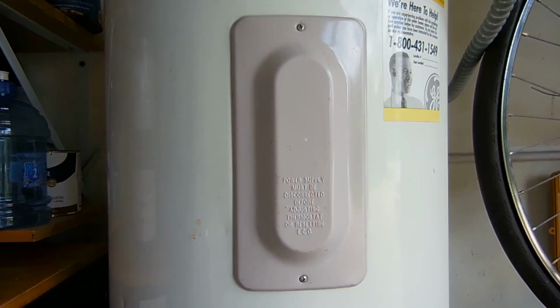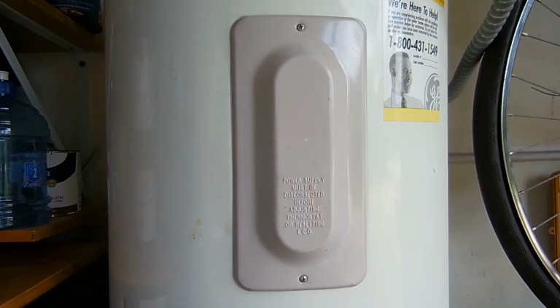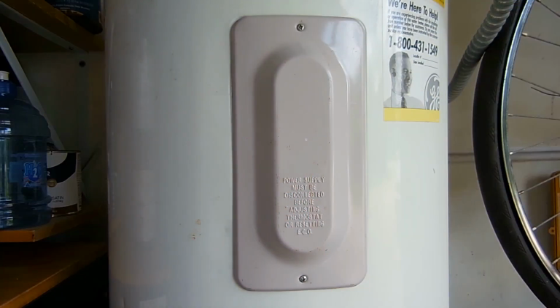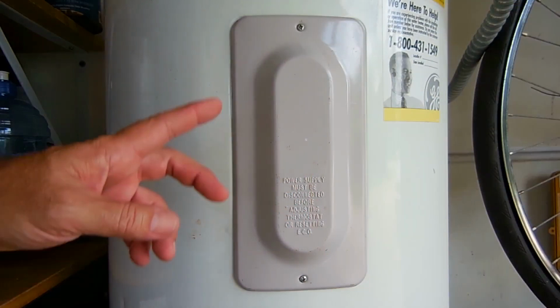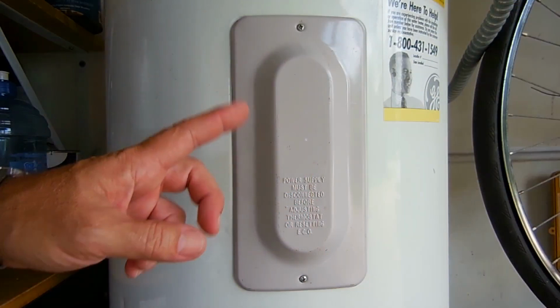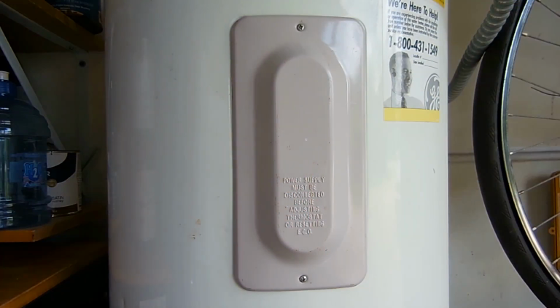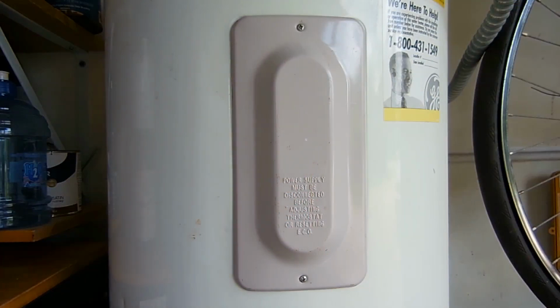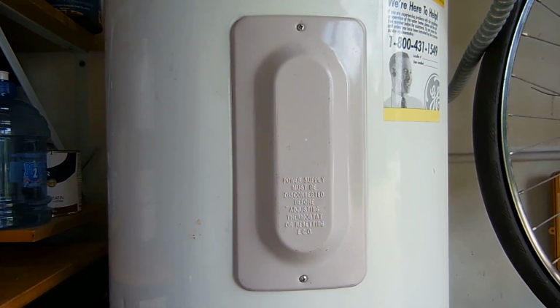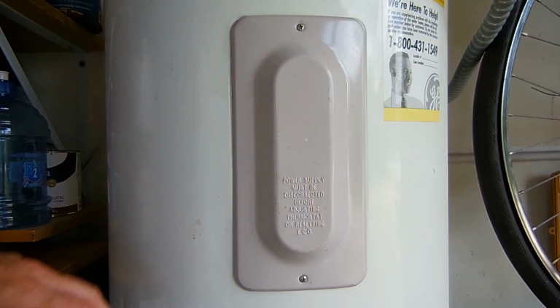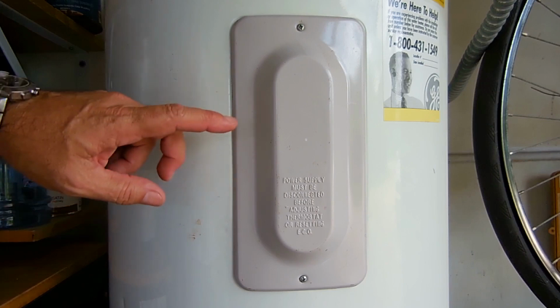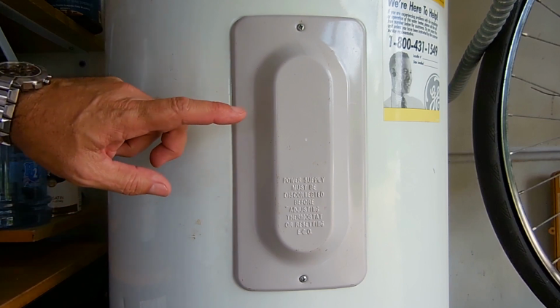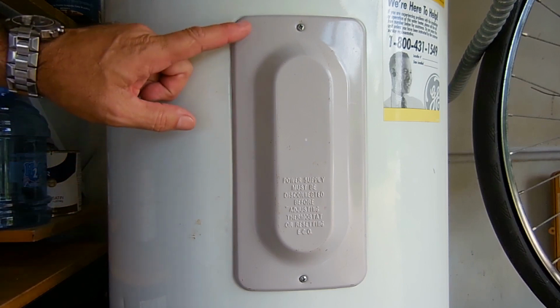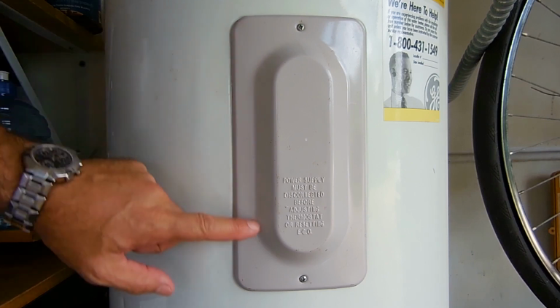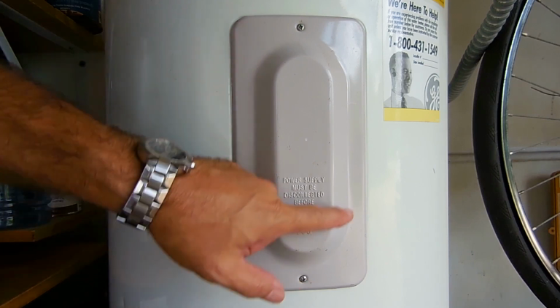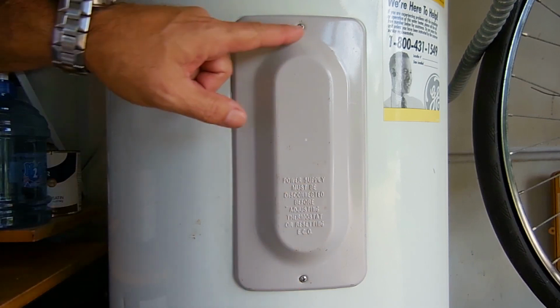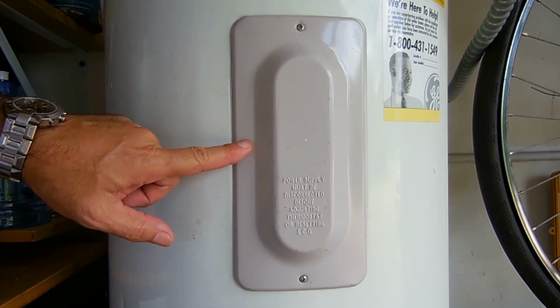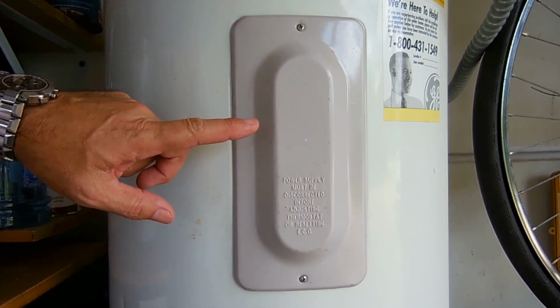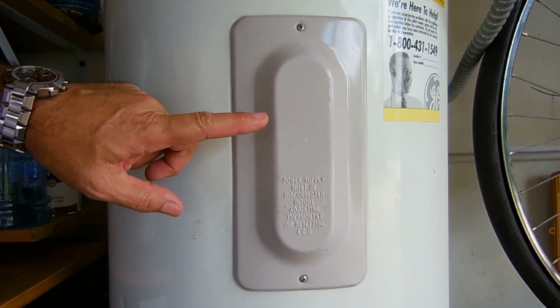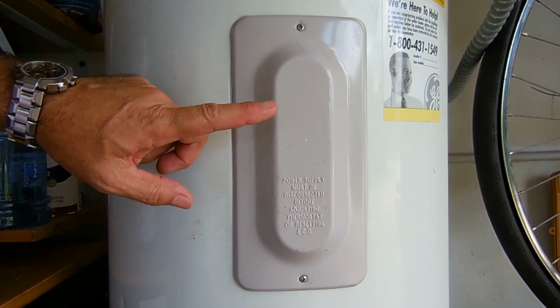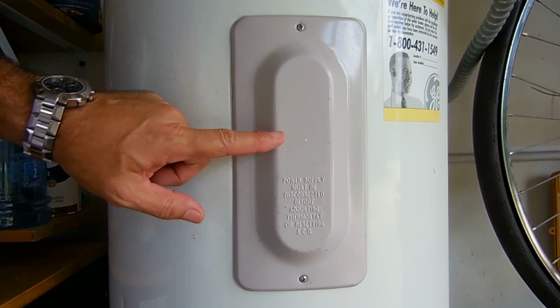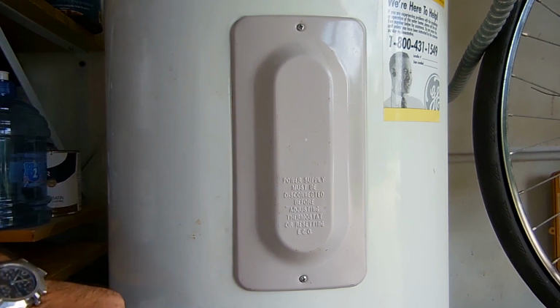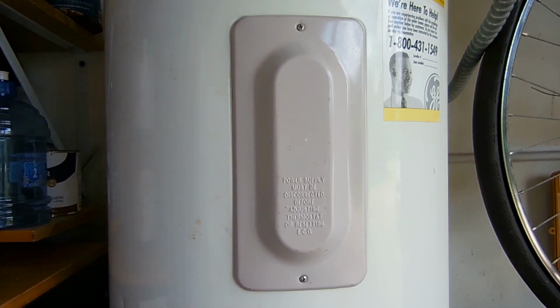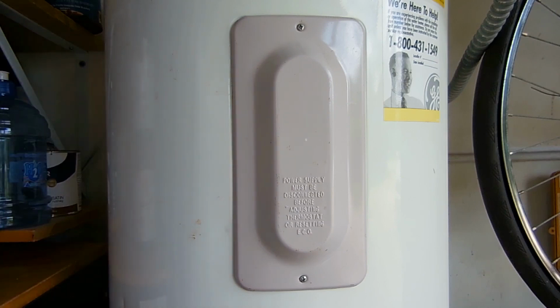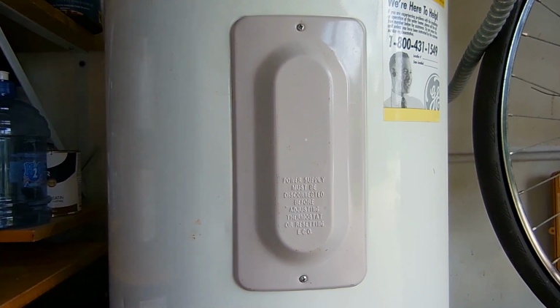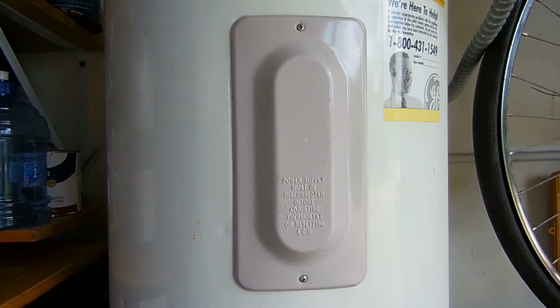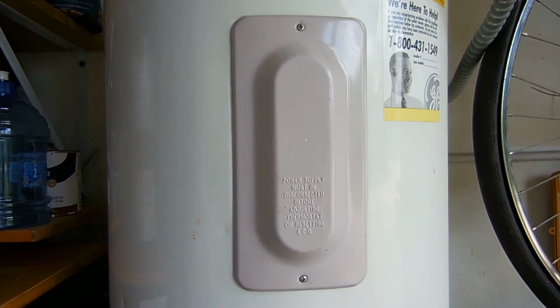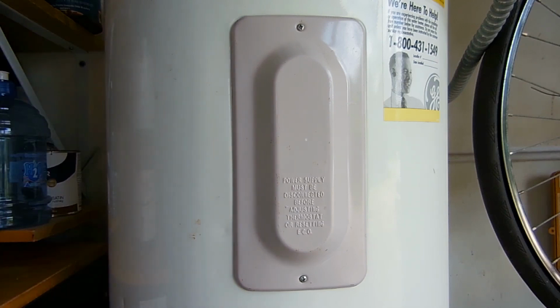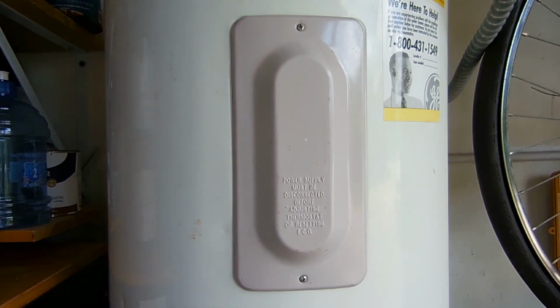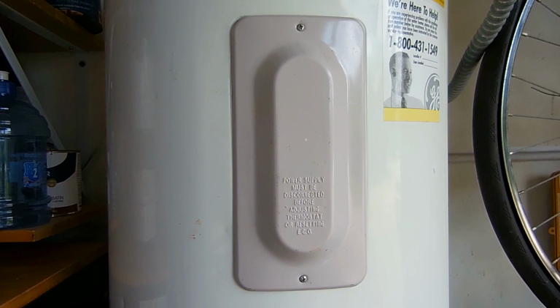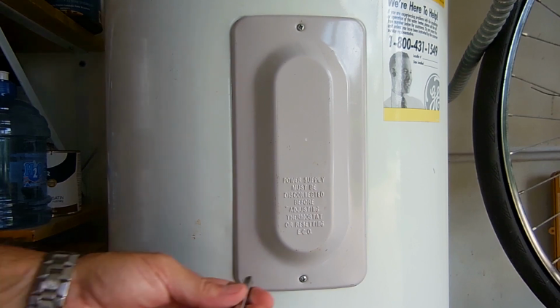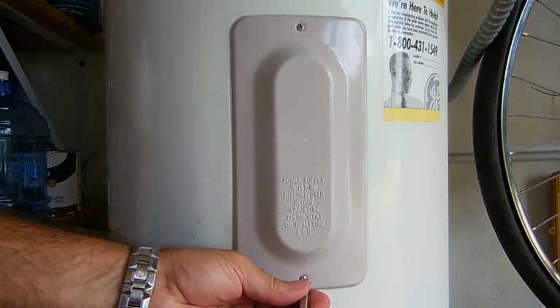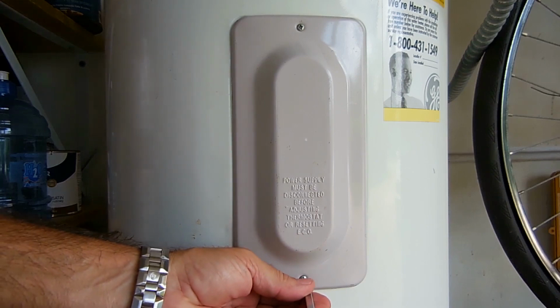Now the plate is back on top of the water heater and we're going to be opening up the panels on the side. In this case there's an upper and a lower. Your water heater may only have one. So let's unscrew this.